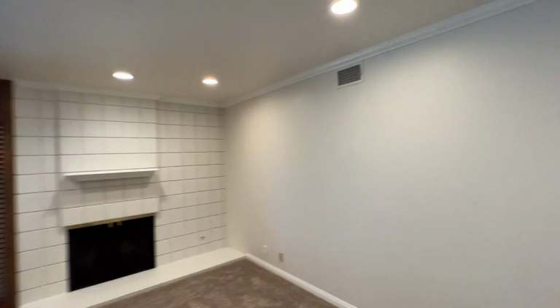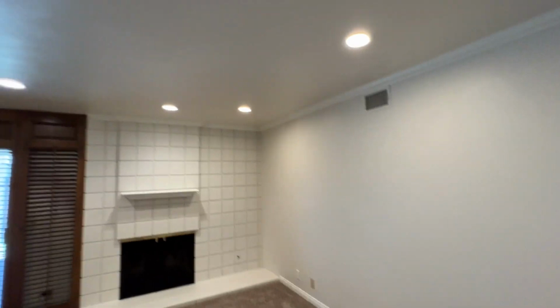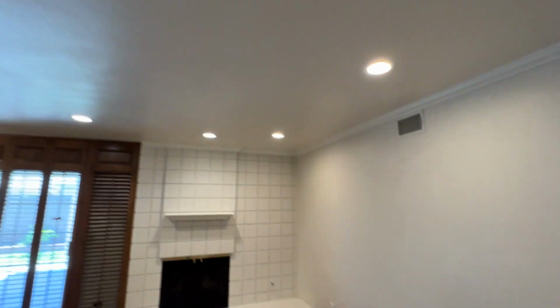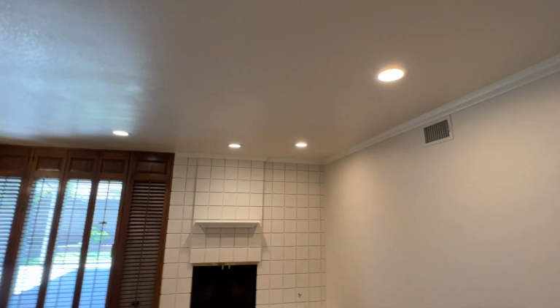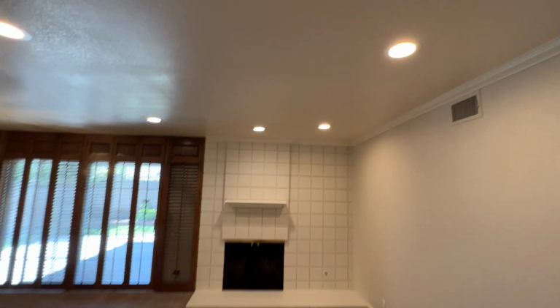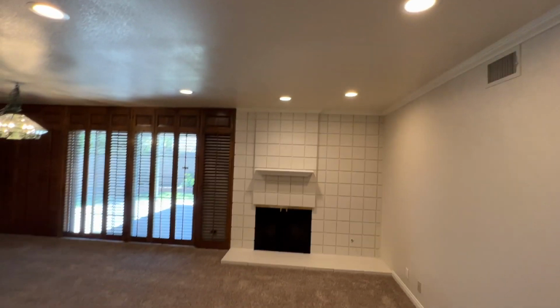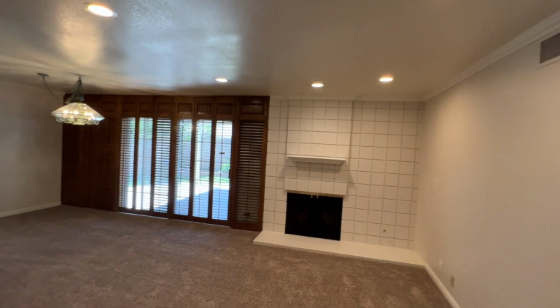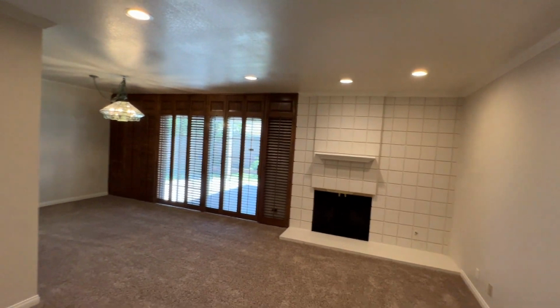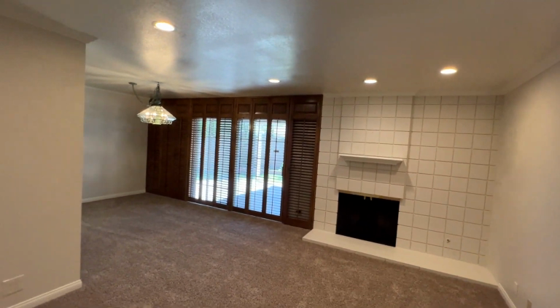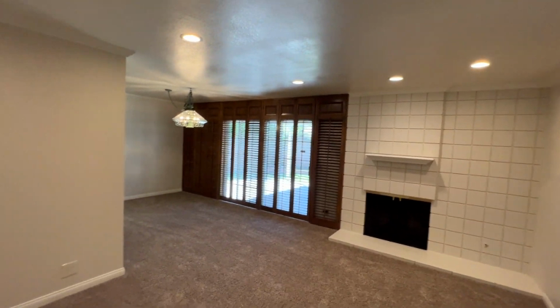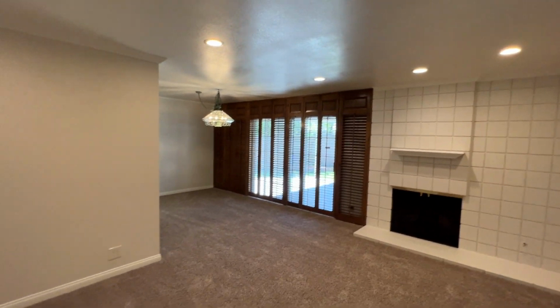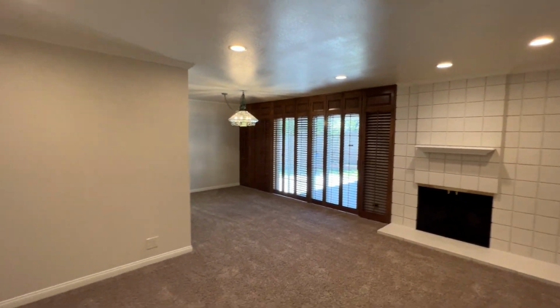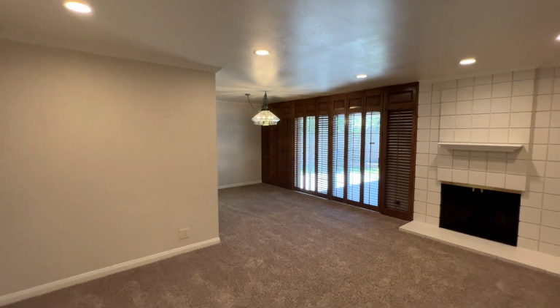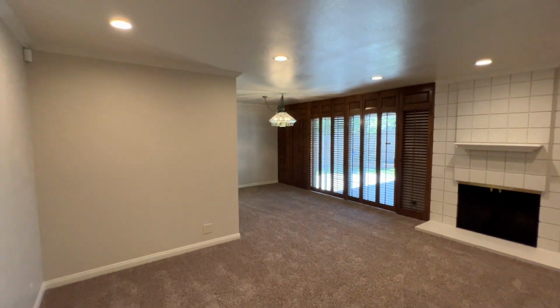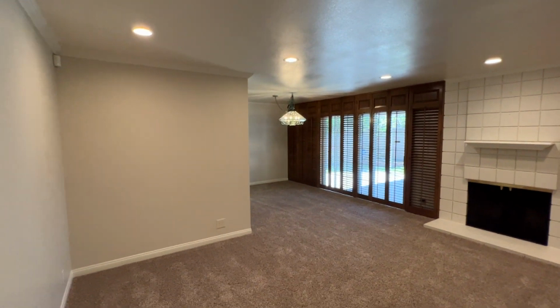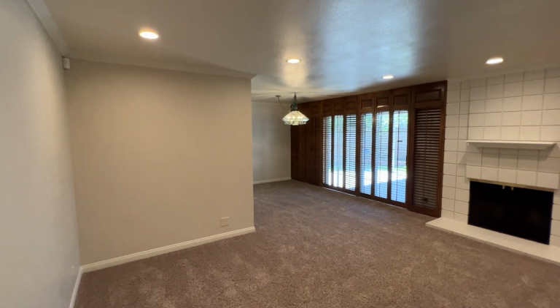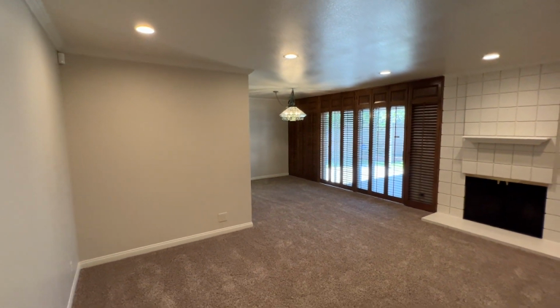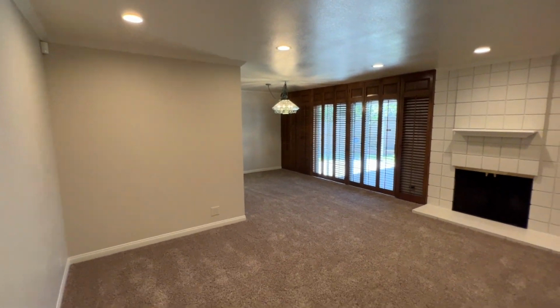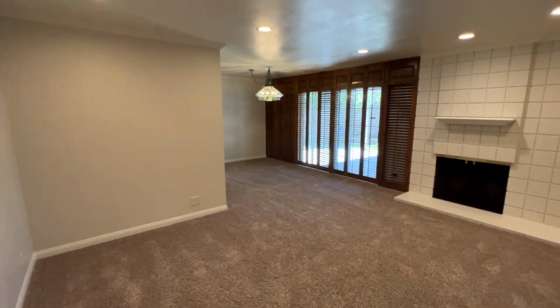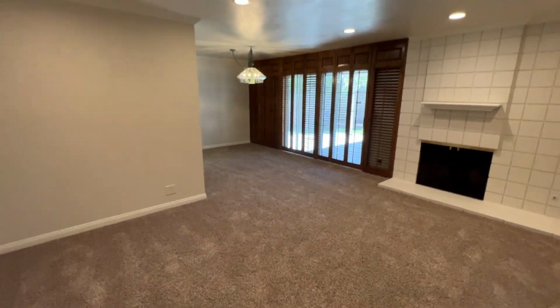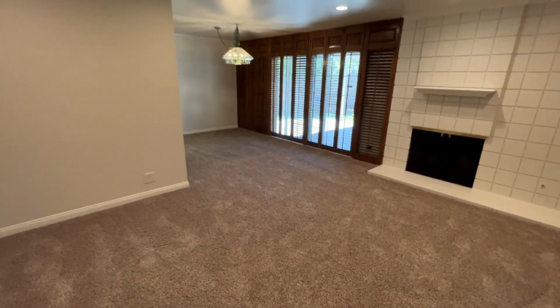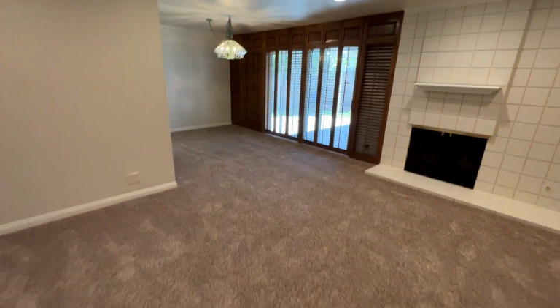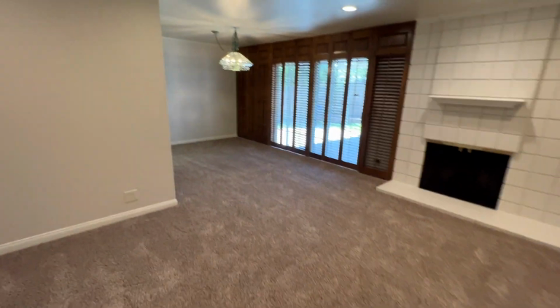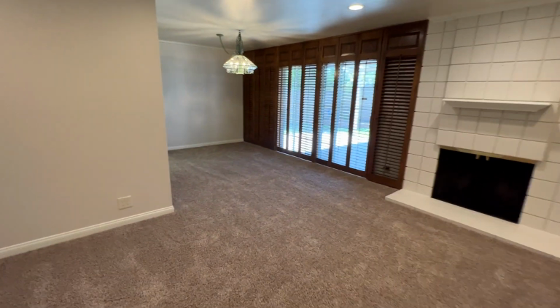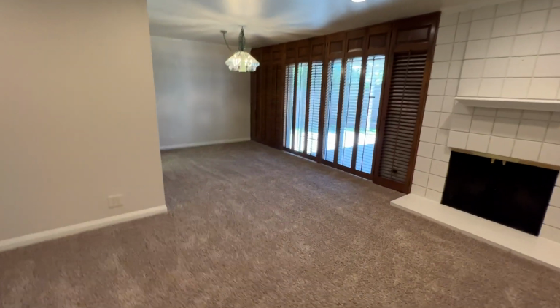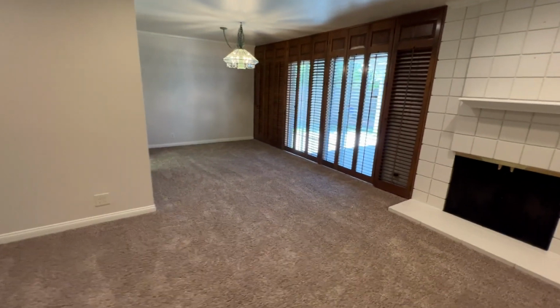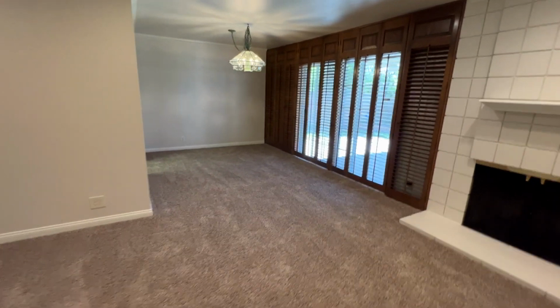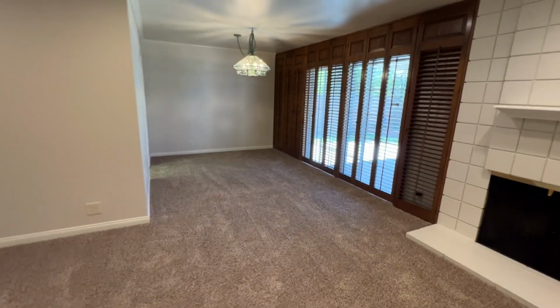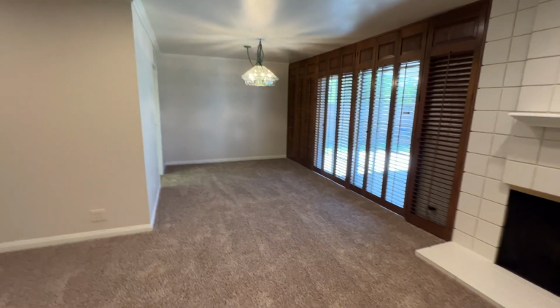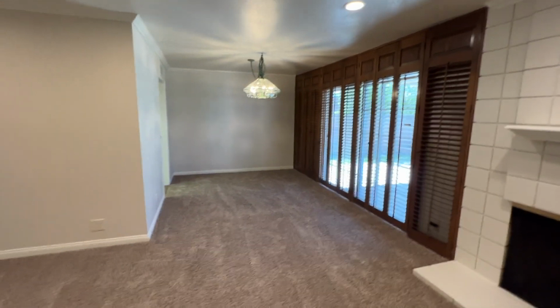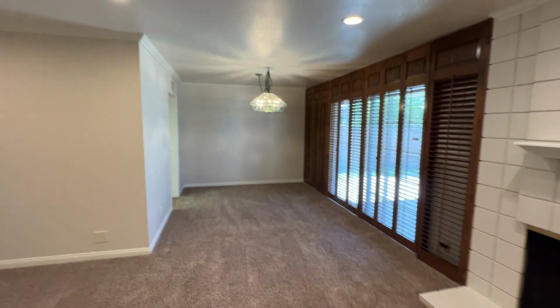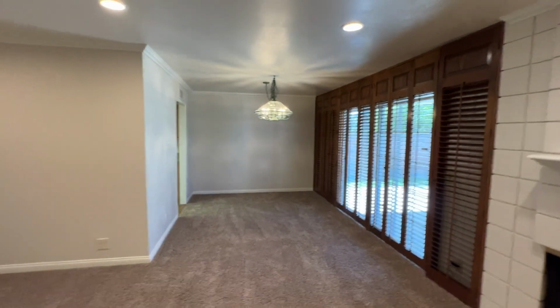There's a recessed sliding door here as well, and a chandelier over there. Brand new carpeting in this living room area.